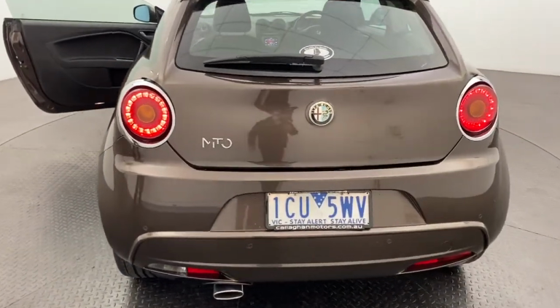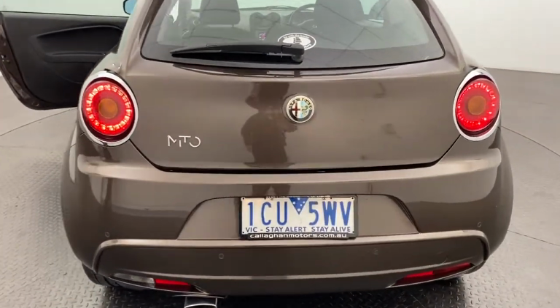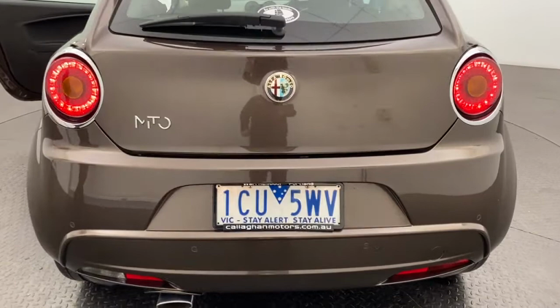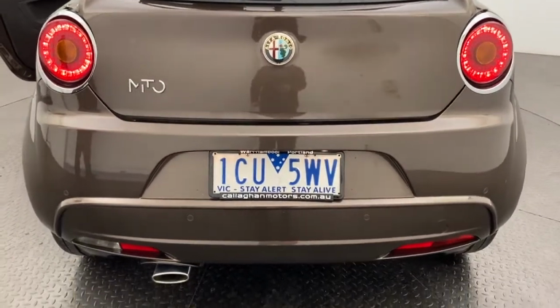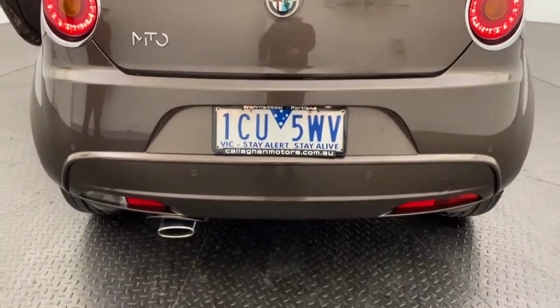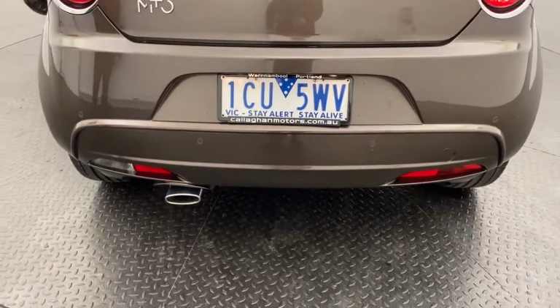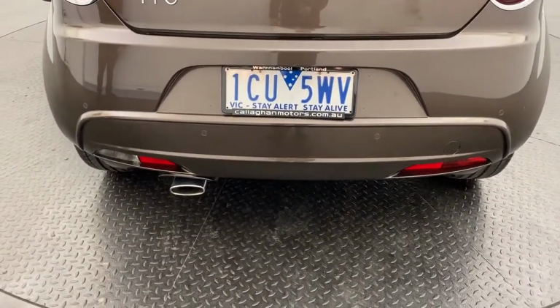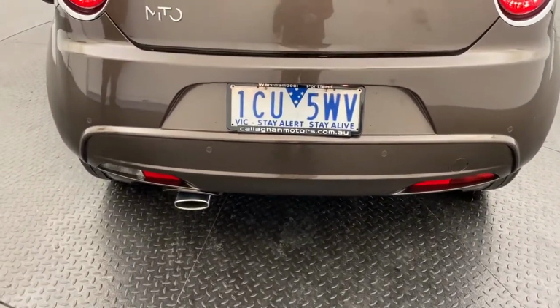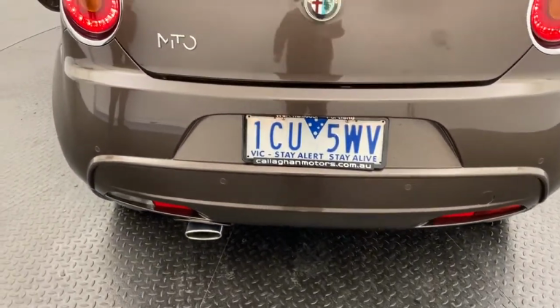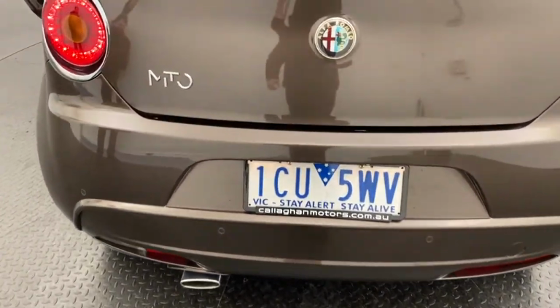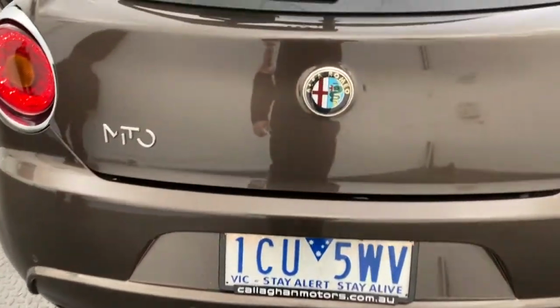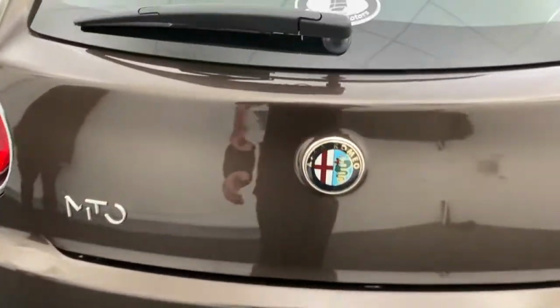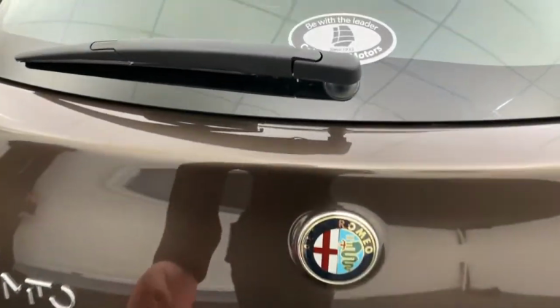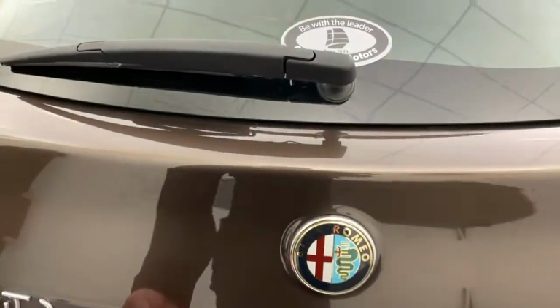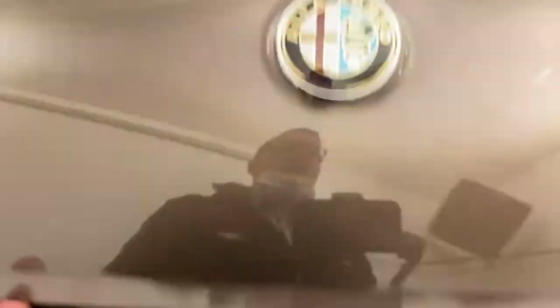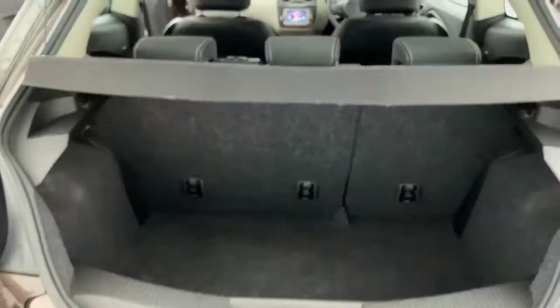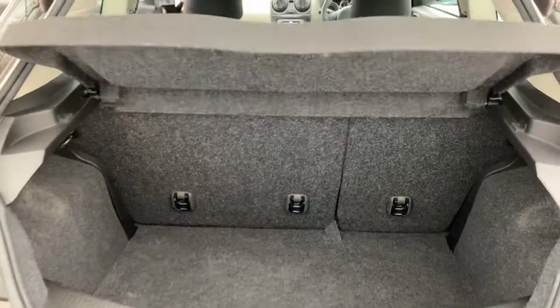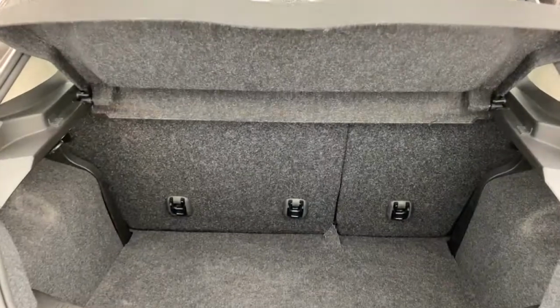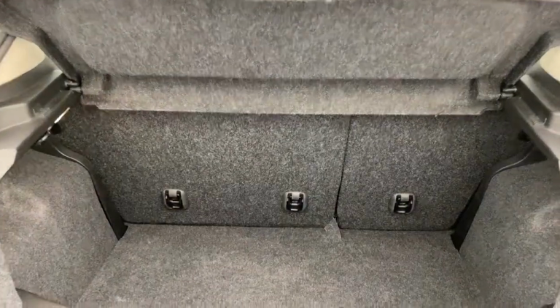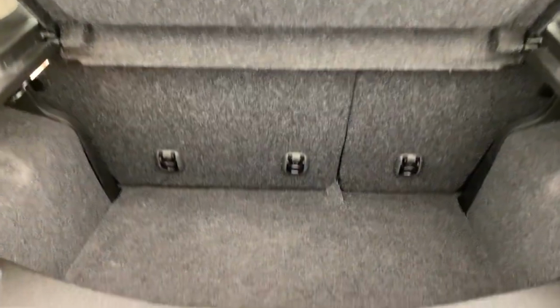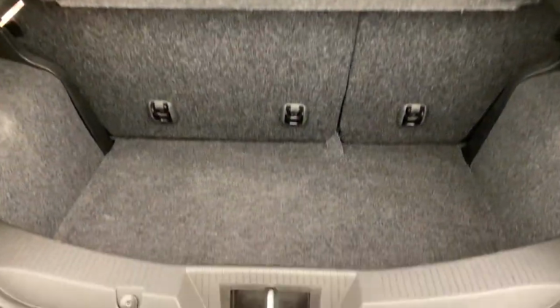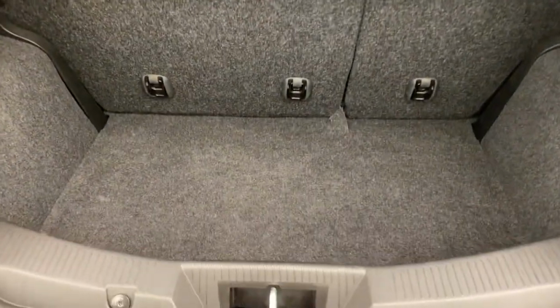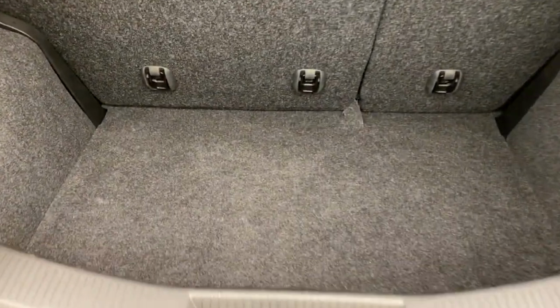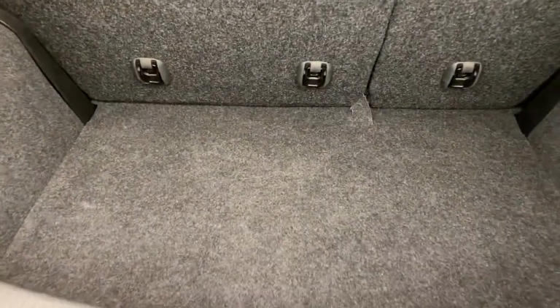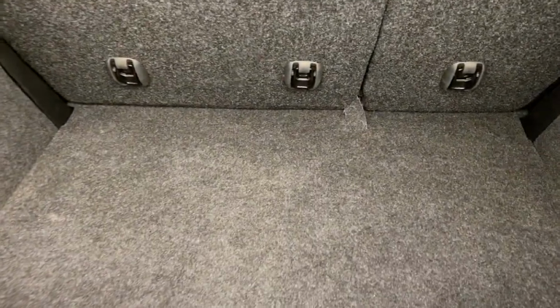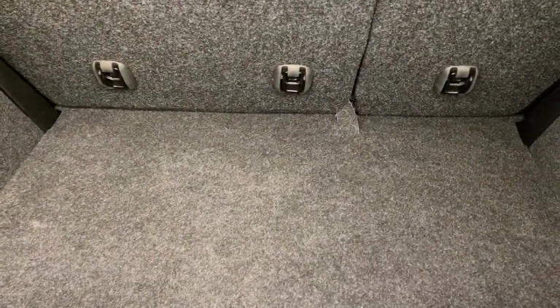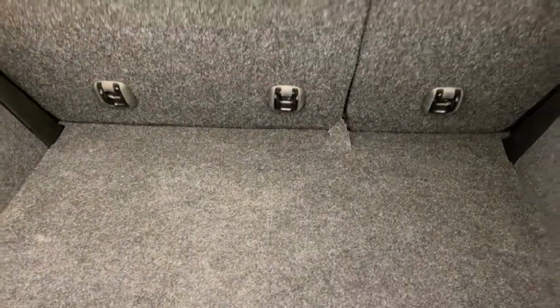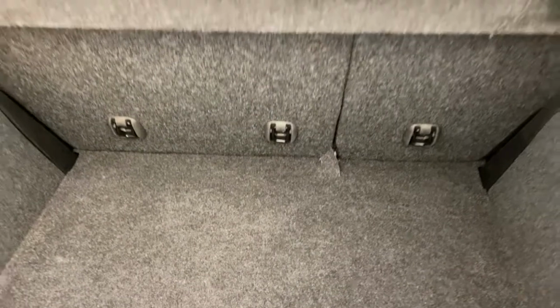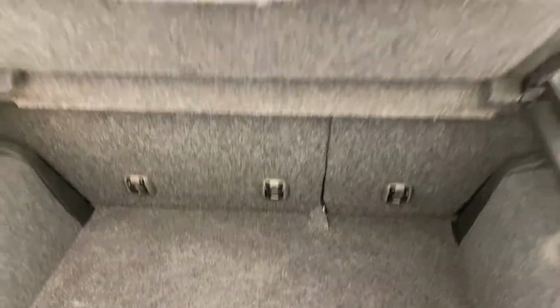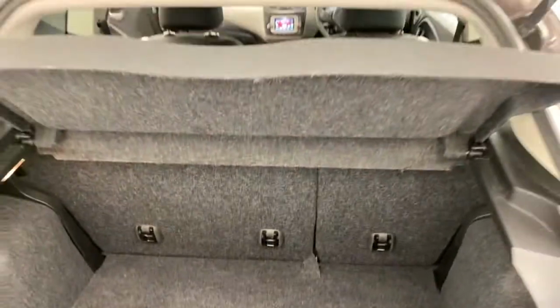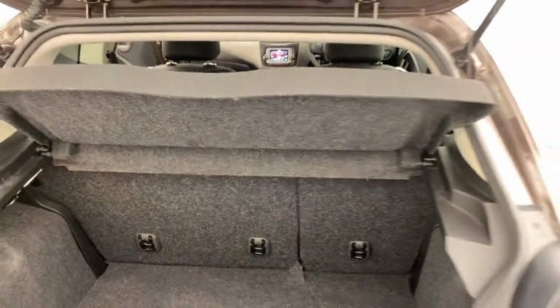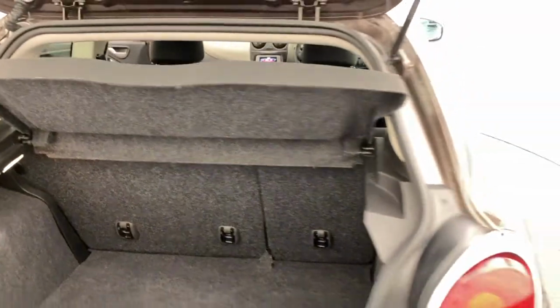Around the rear you do get reversing sensors, making it nice and easy to pull in and out of parks. As we jump into the back, you'll see a nice deep boot there for whatever you may need. You've also got a cargo blind there for added privacy.